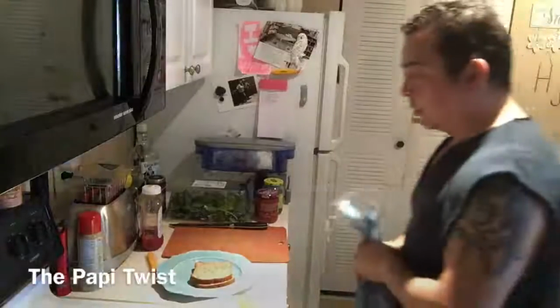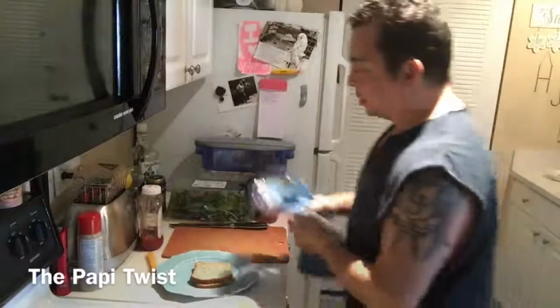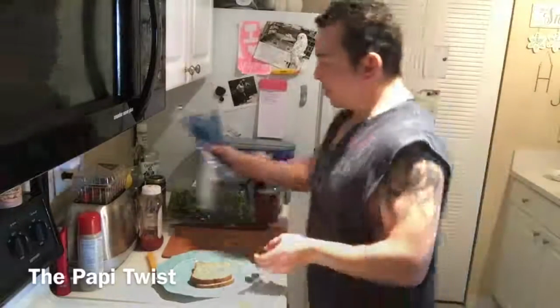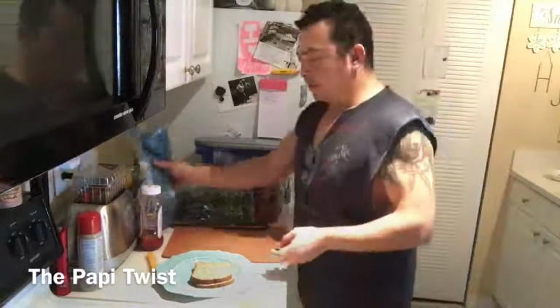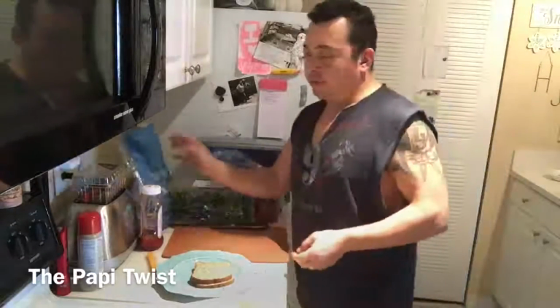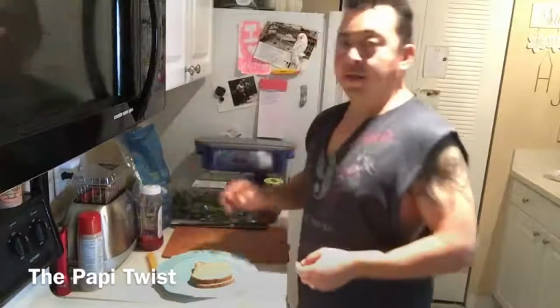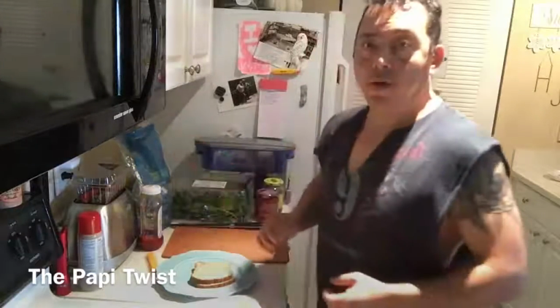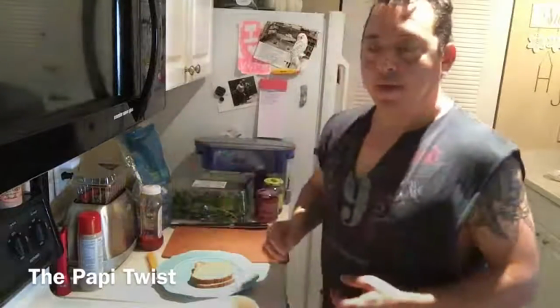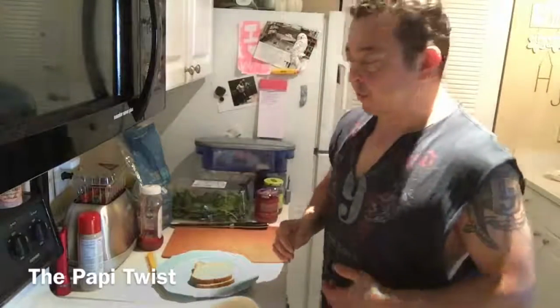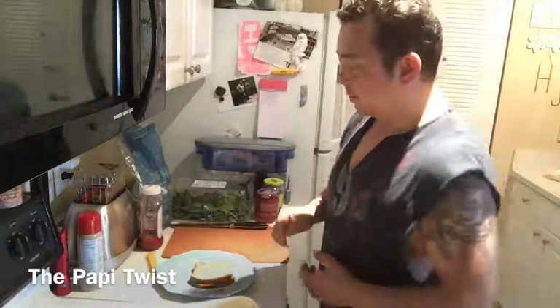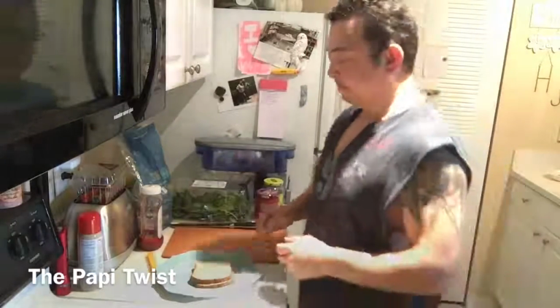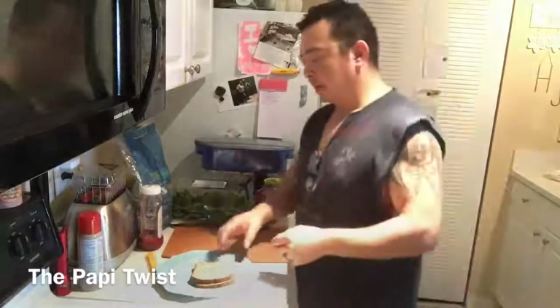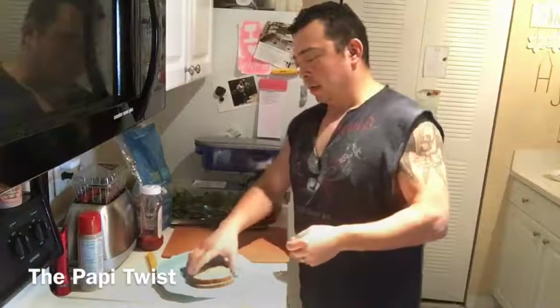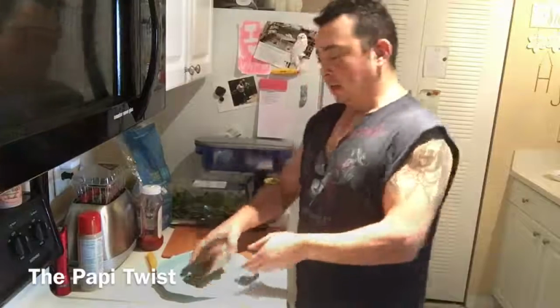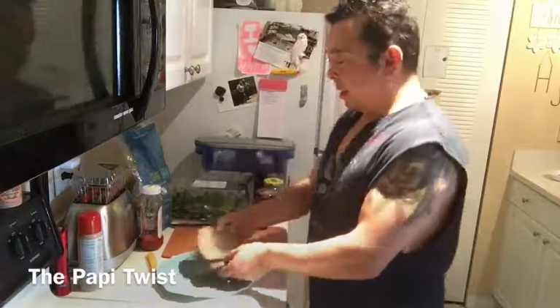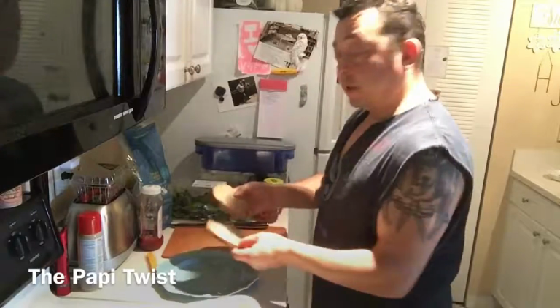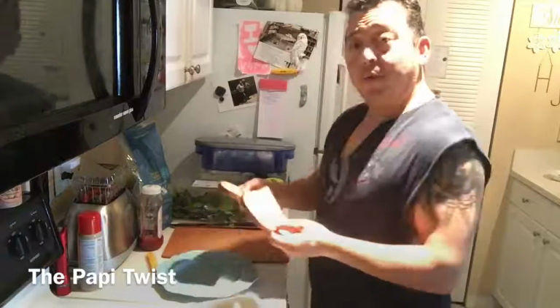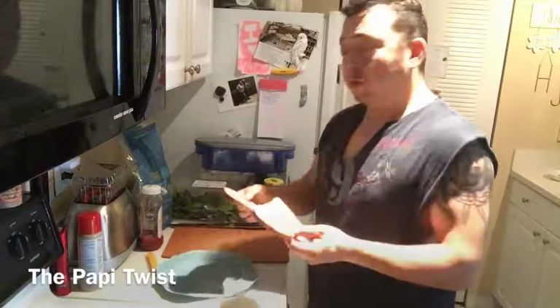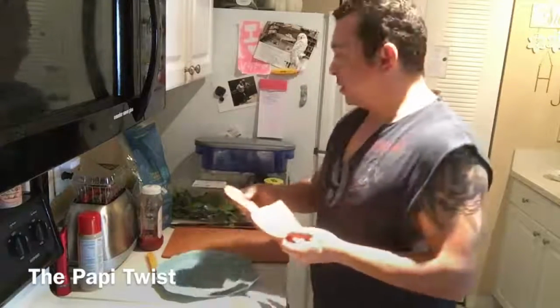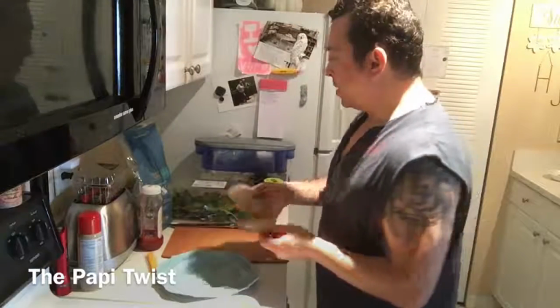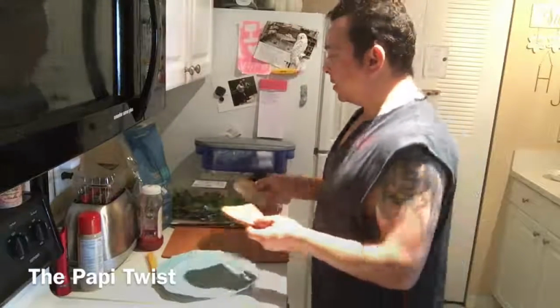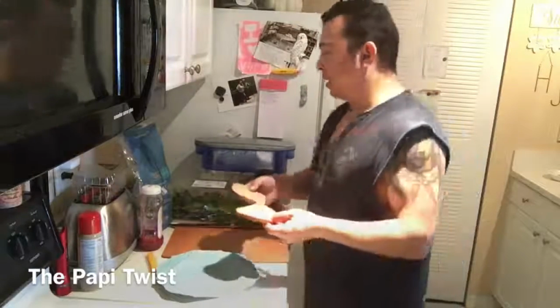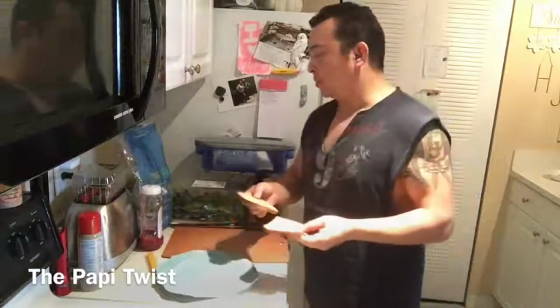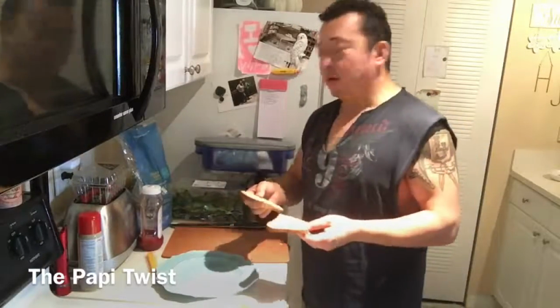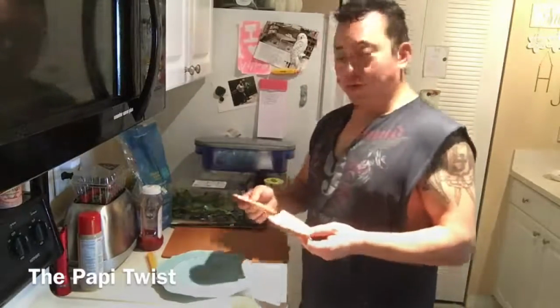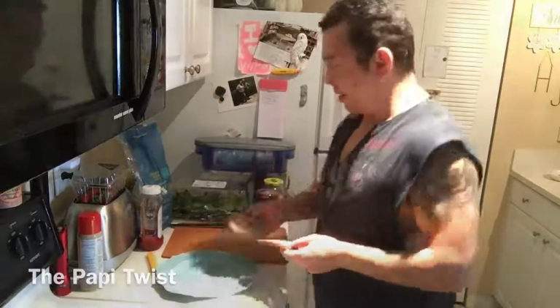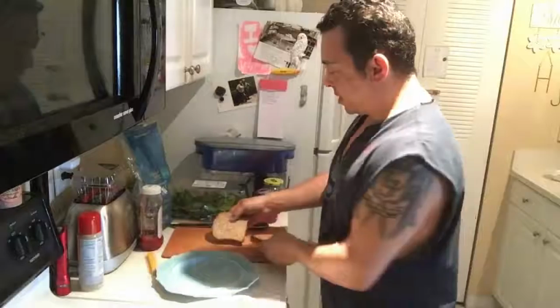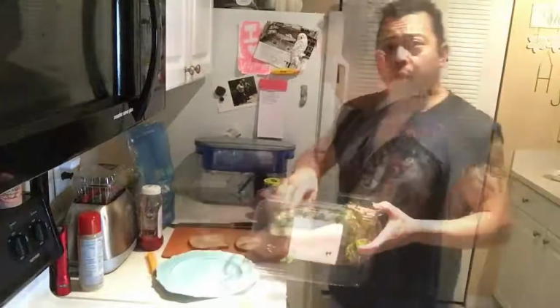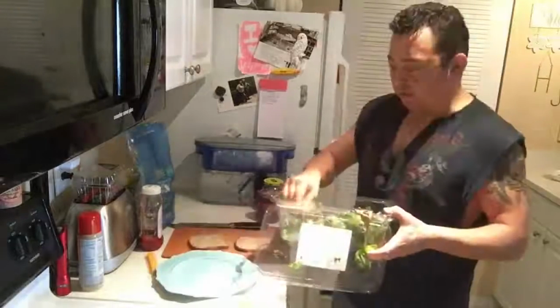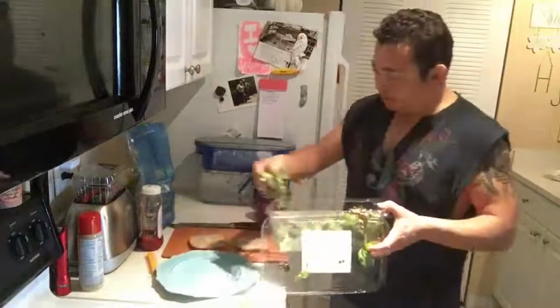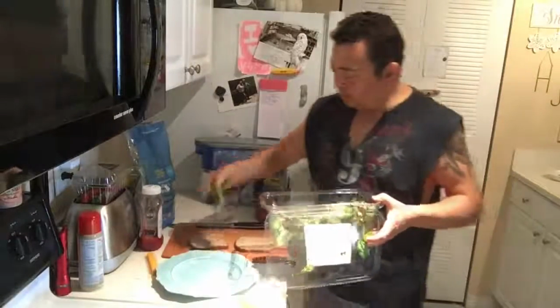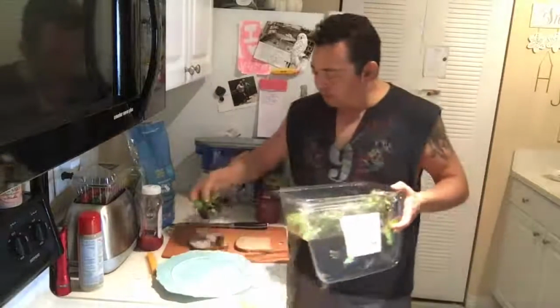We're gonna make a new sandwich today, it's gonna be called the Papi Twist. We're gonna start with two pieces of bread — this is a sprouted whole grain kind of bread — so we're gonna put a little tucci on it.